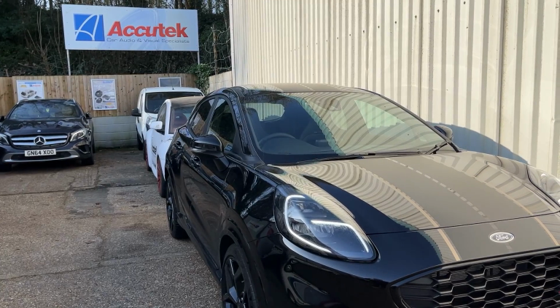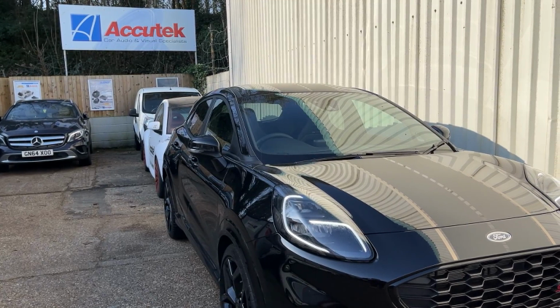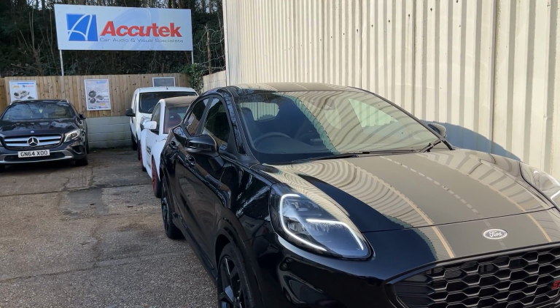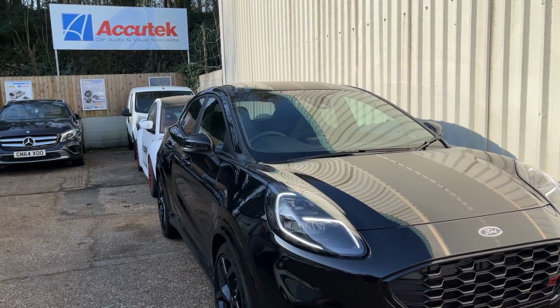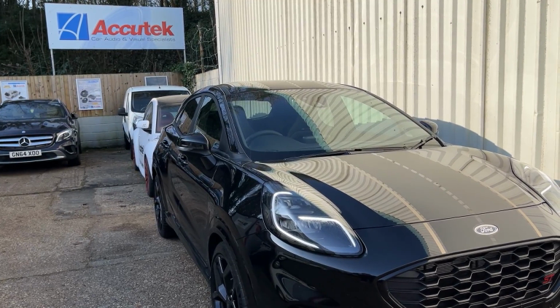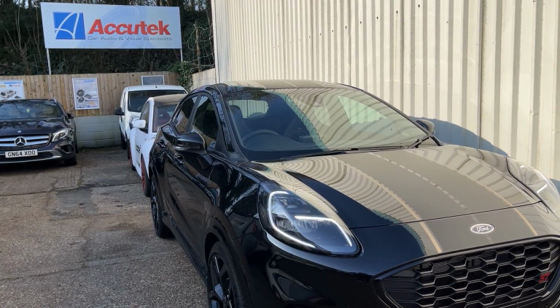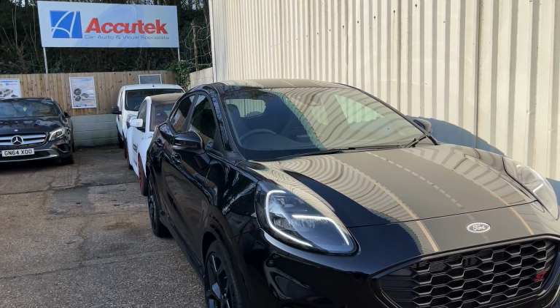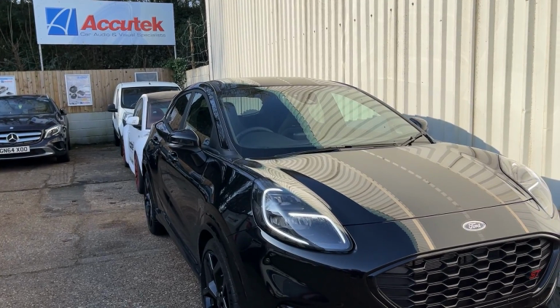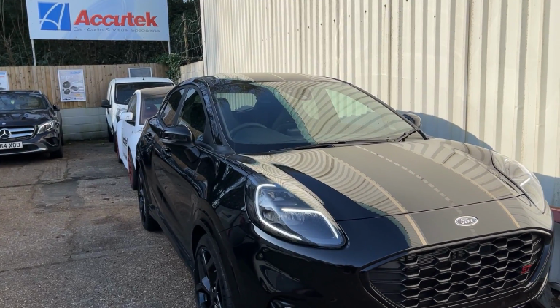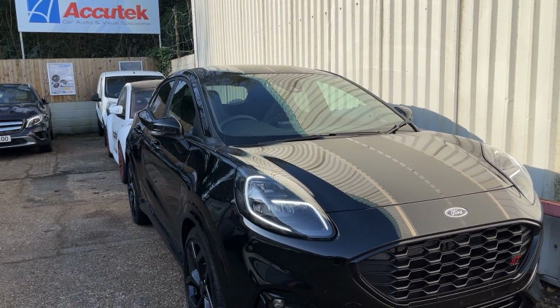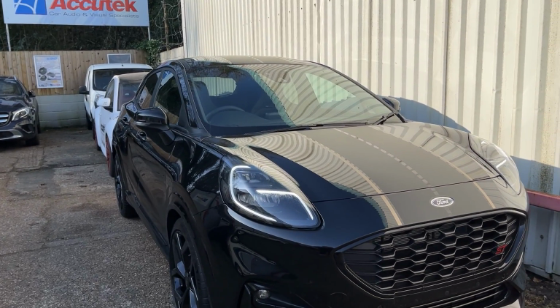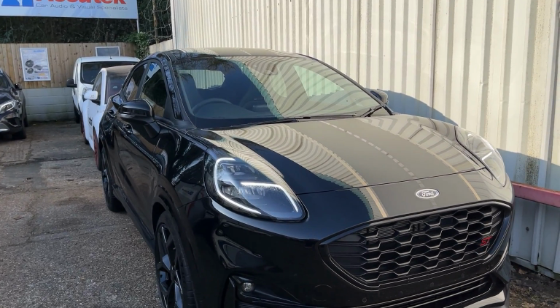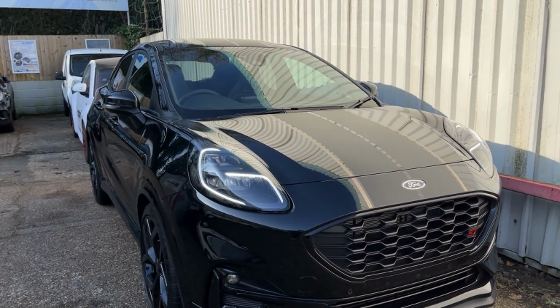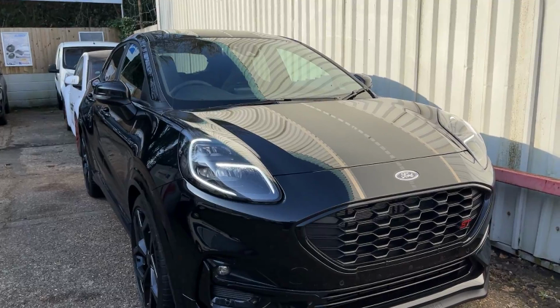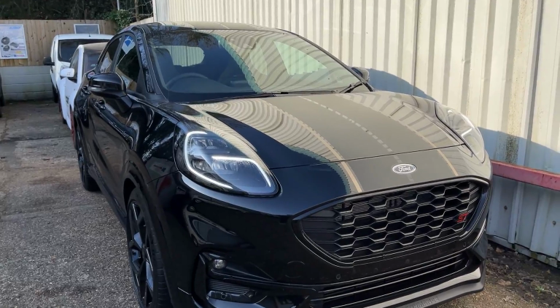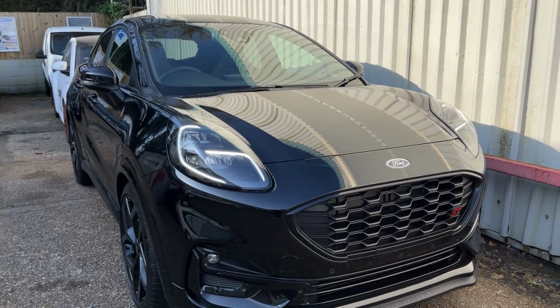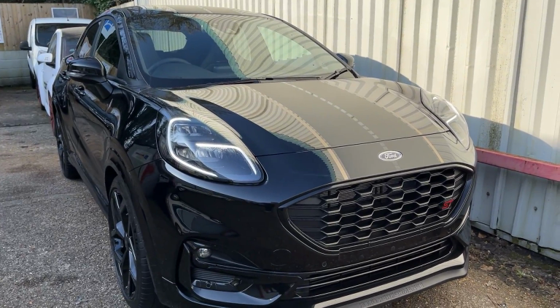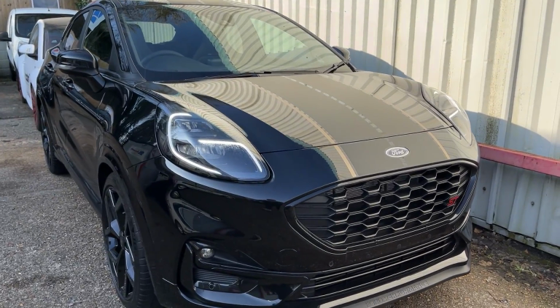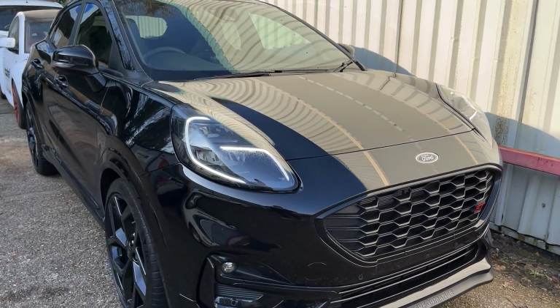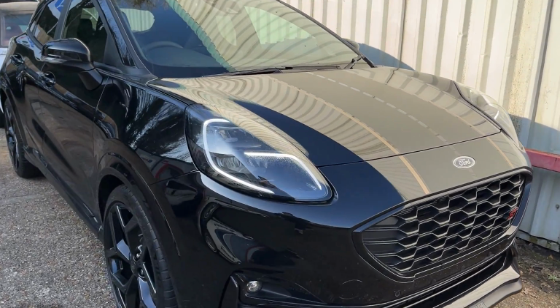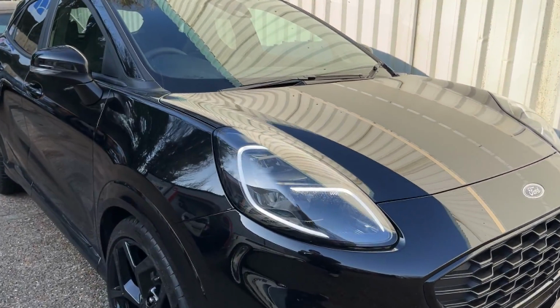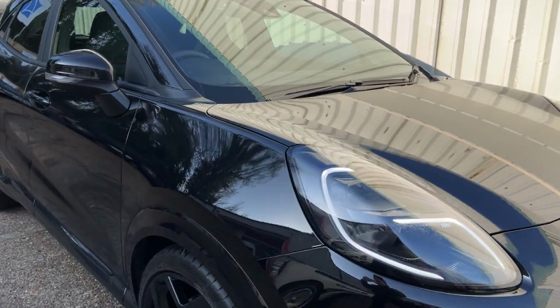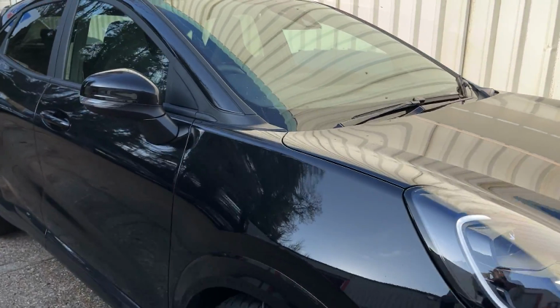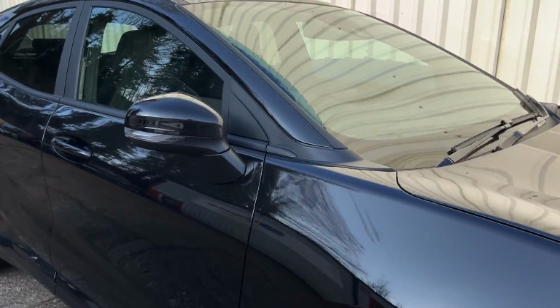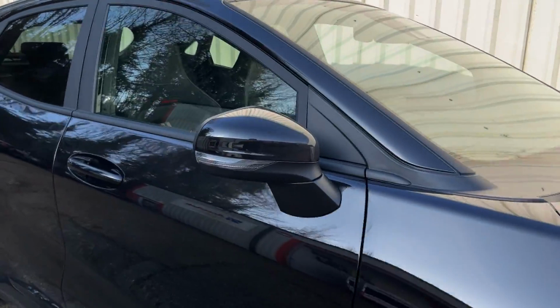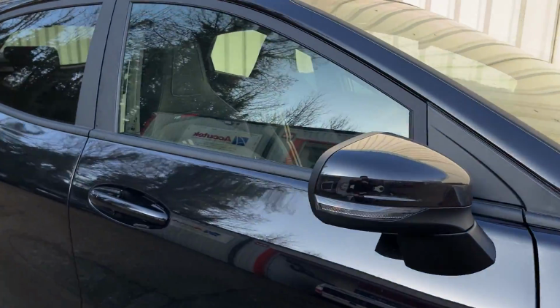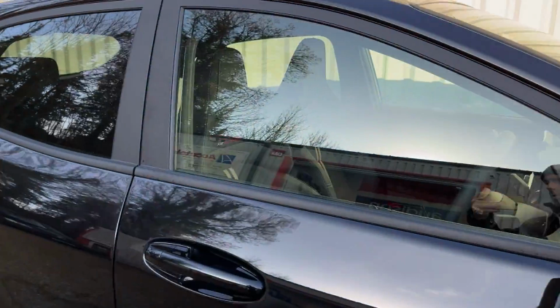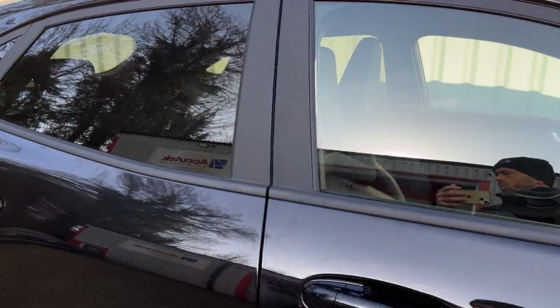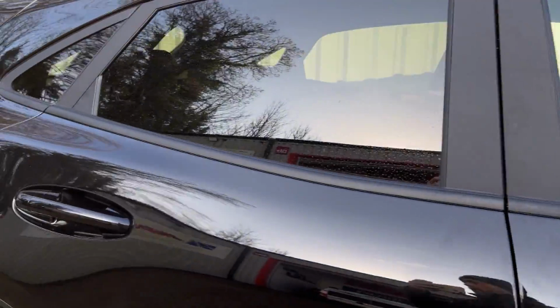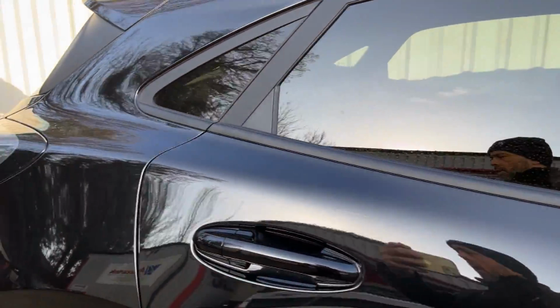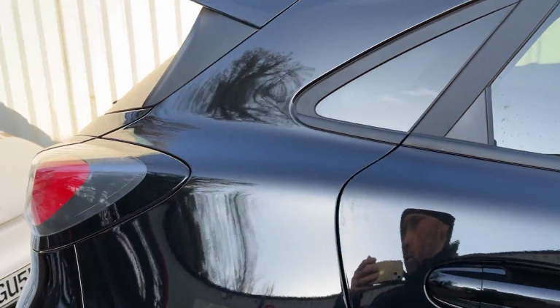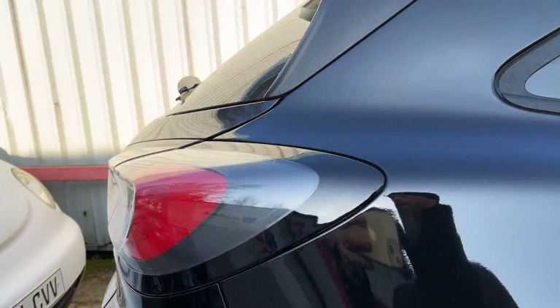Hi, this is Architect Car Audio and Visual Specialist in Winchester. A little video of a 2023 Ford Puma with a reverse camera installed, retrofitted.